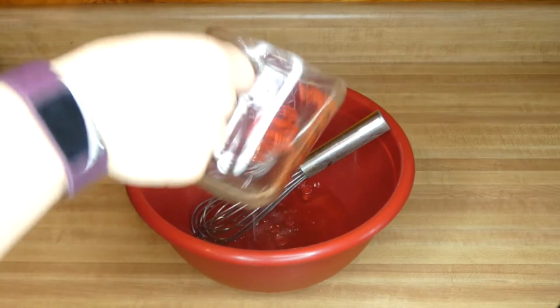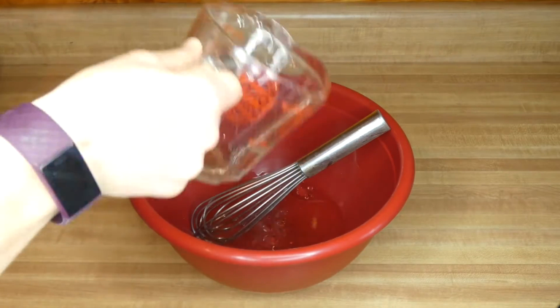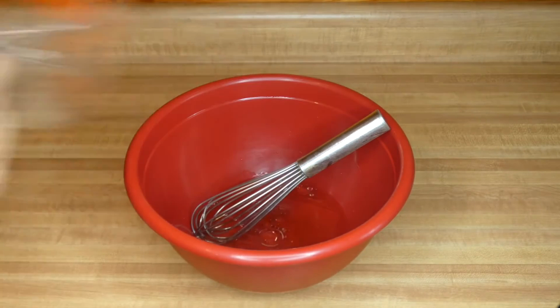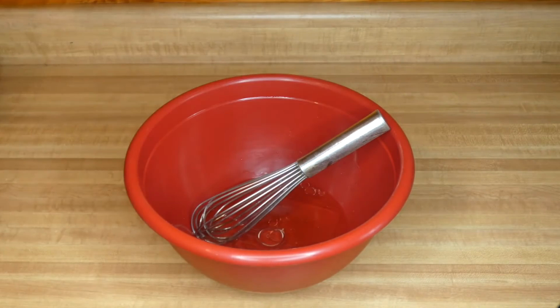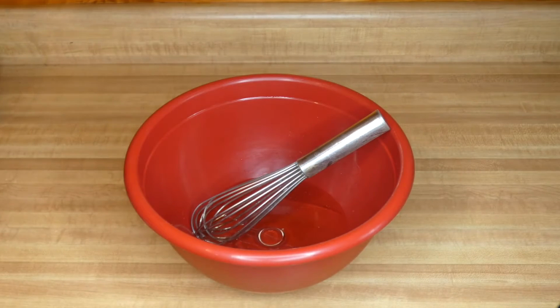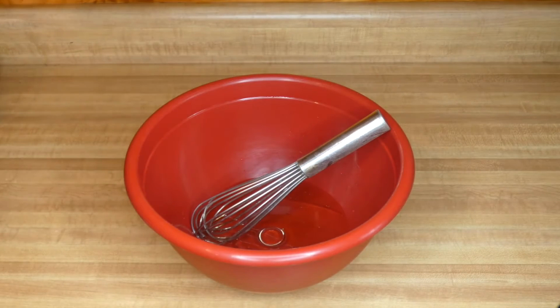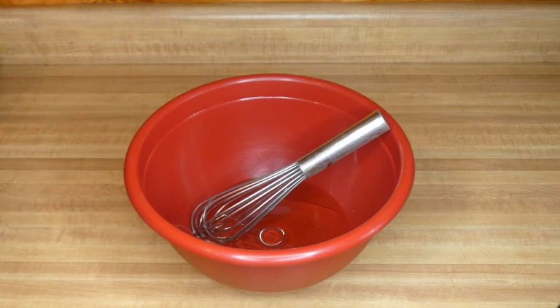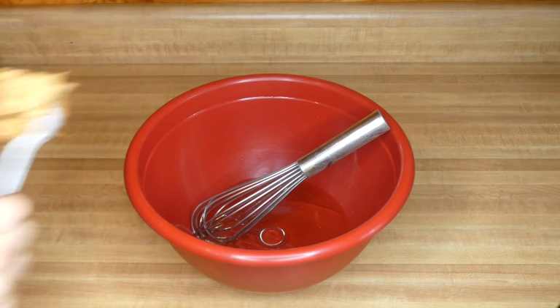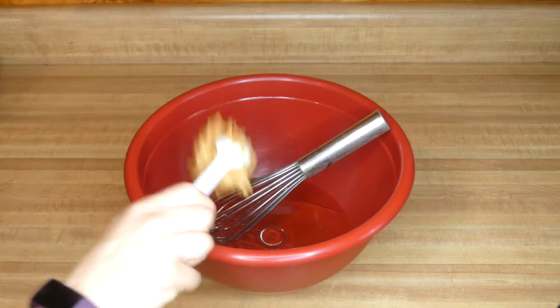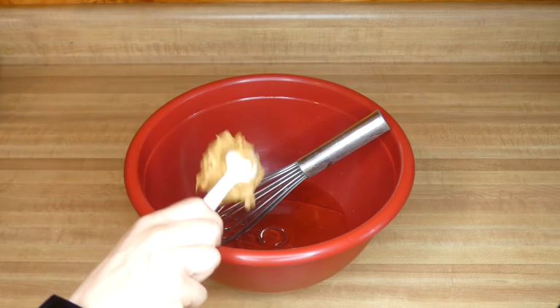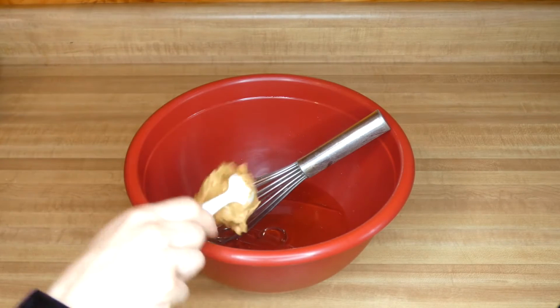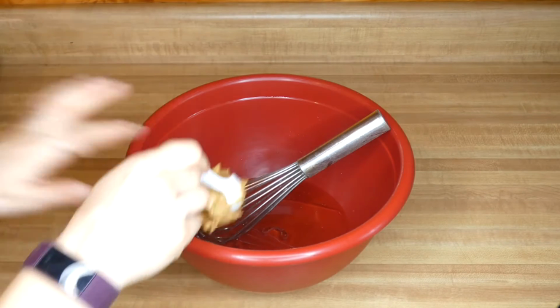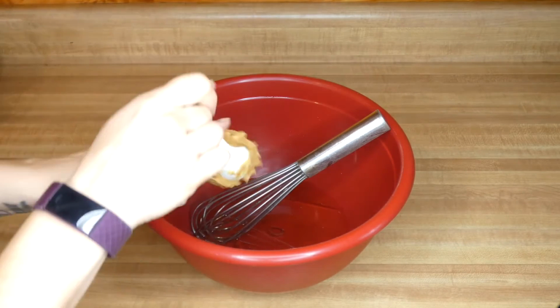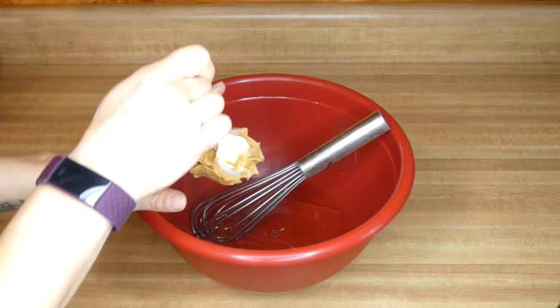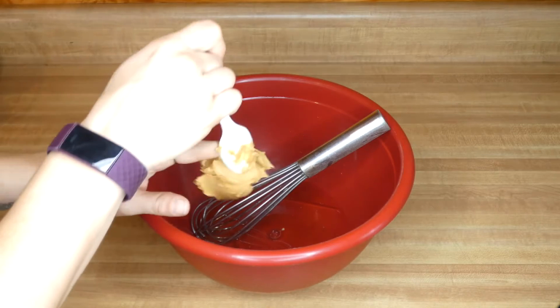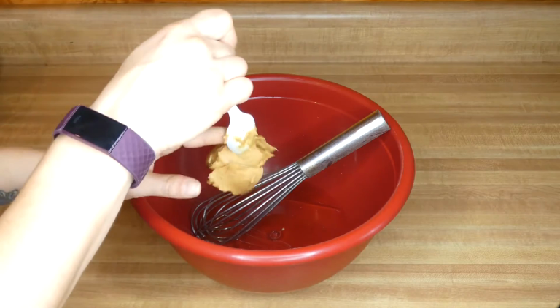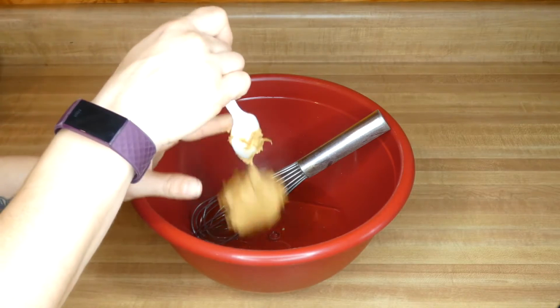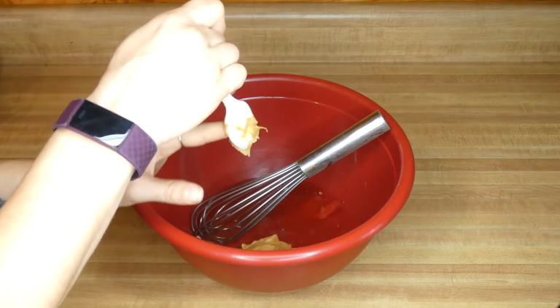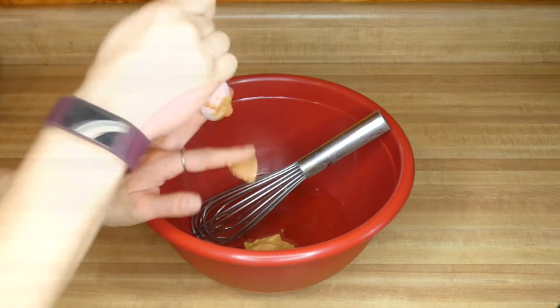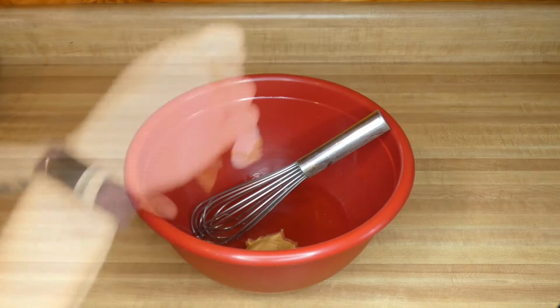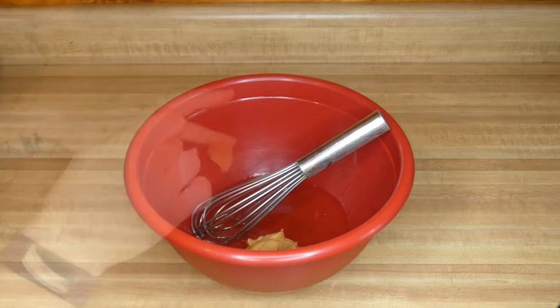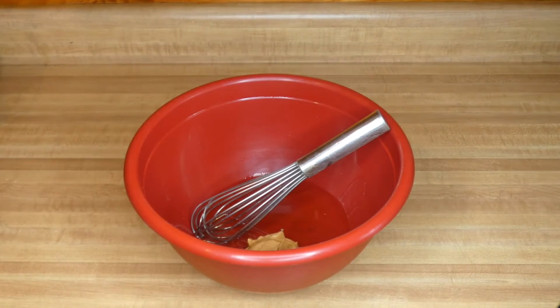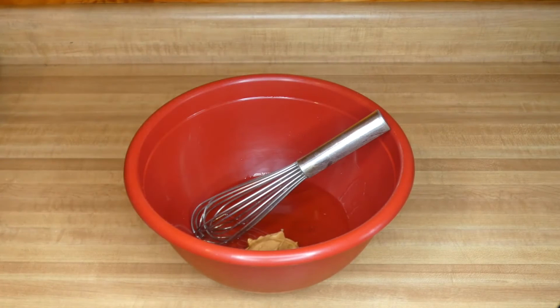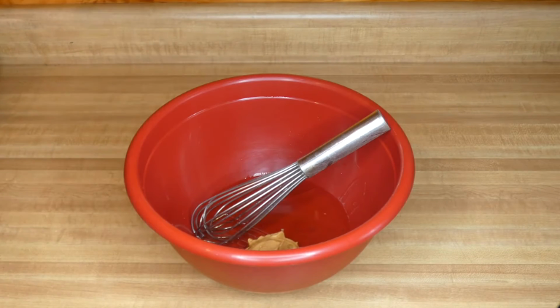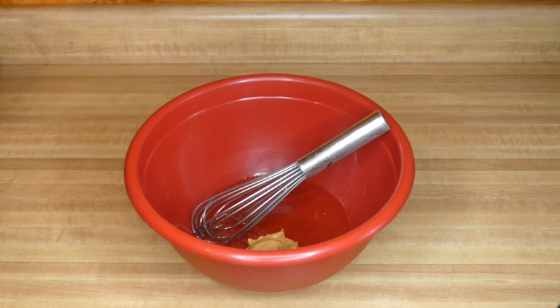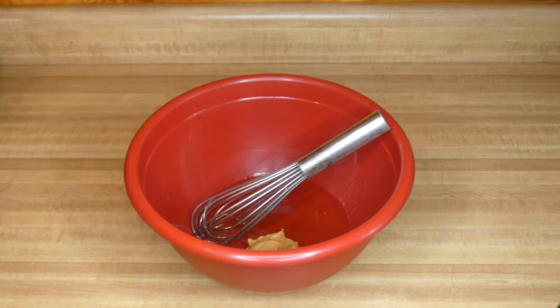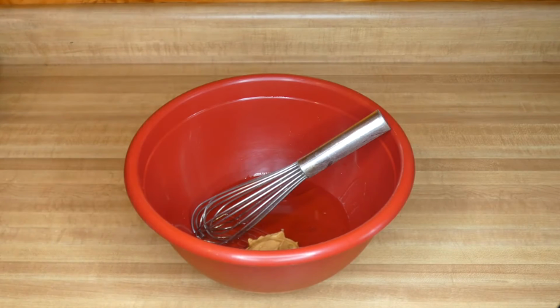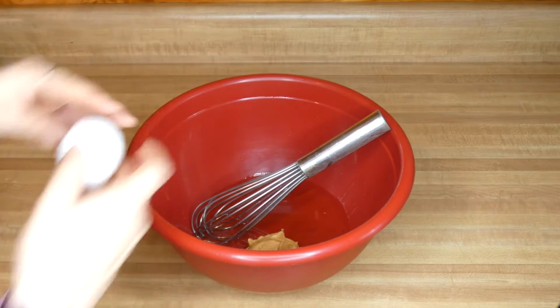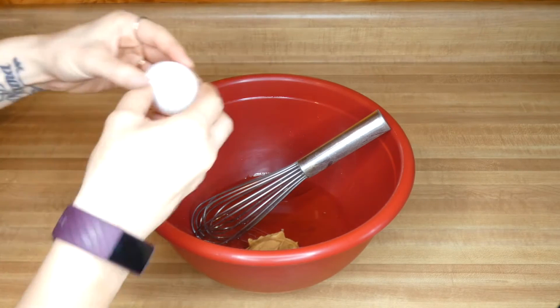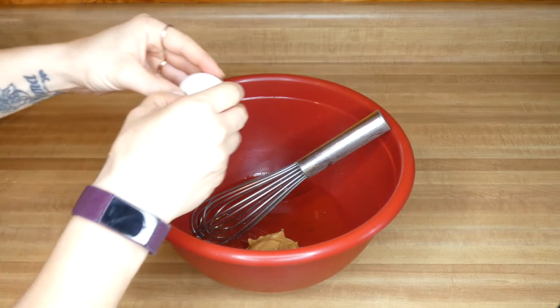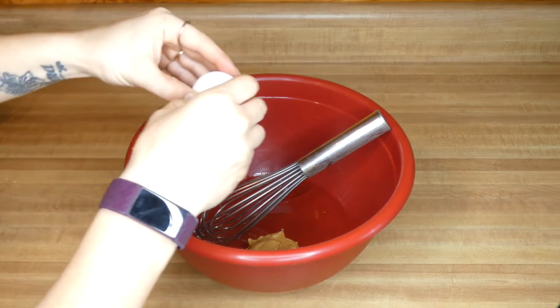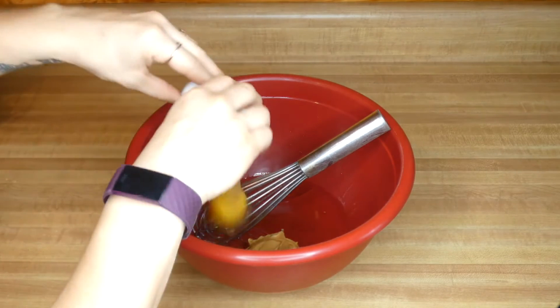Then three tablespoons of peanut butter and two eggs.